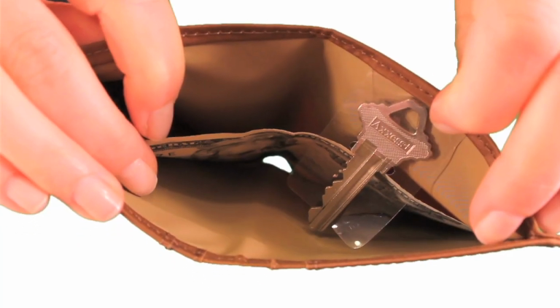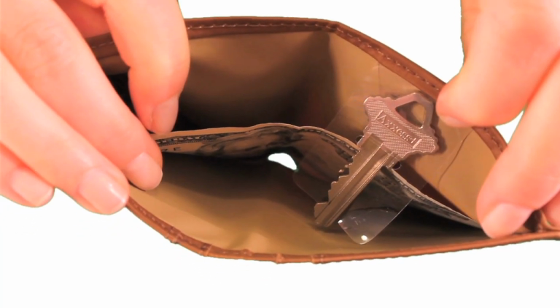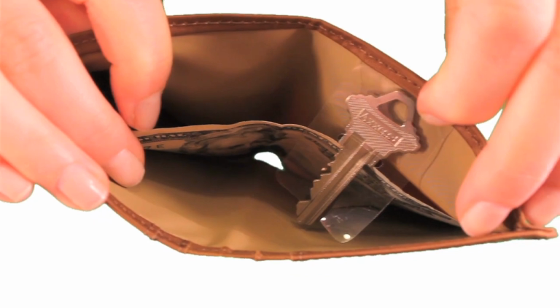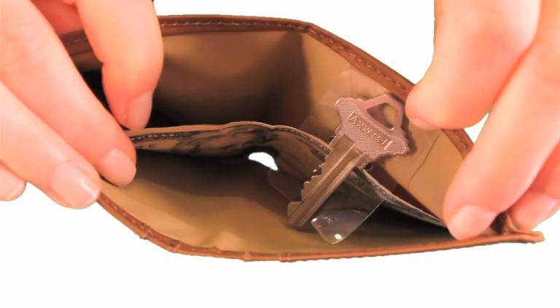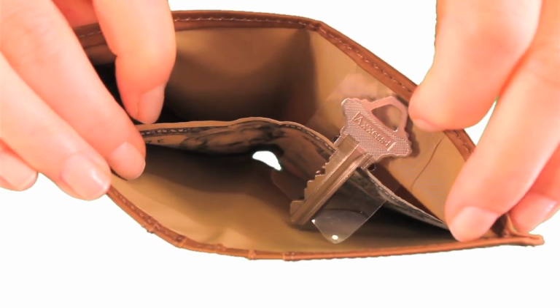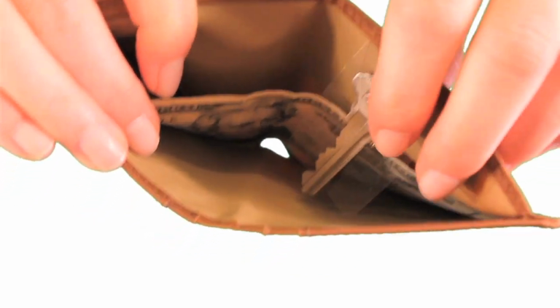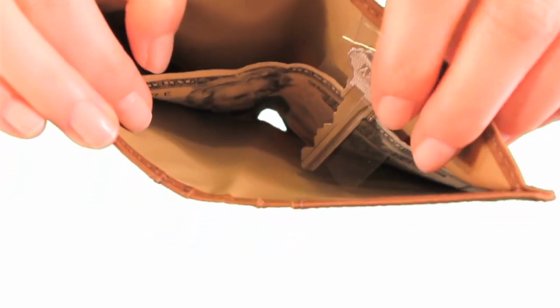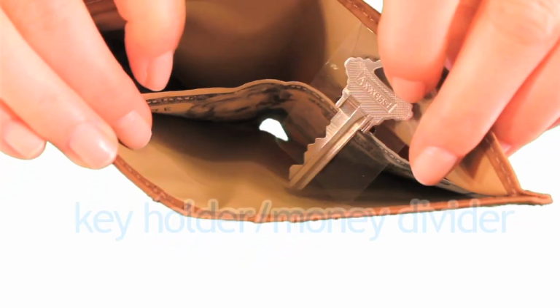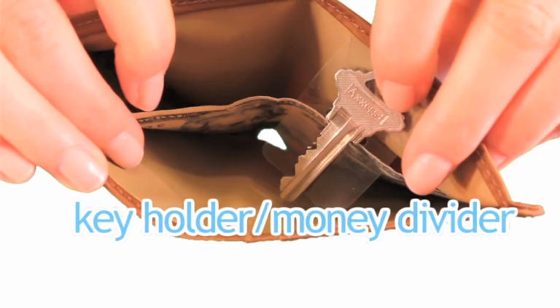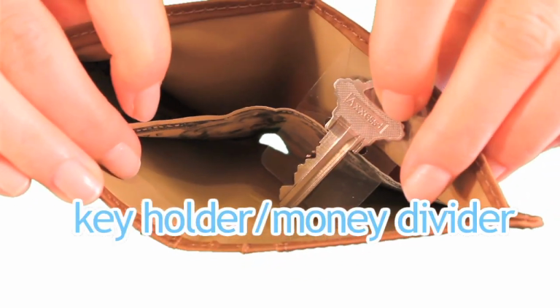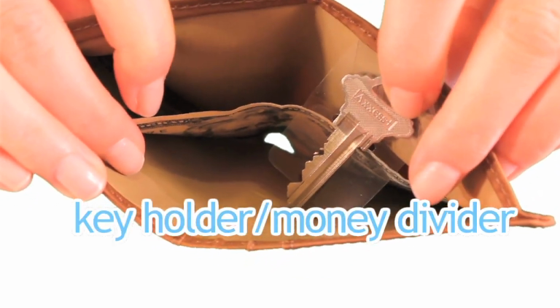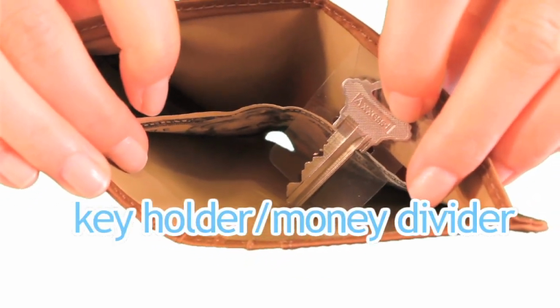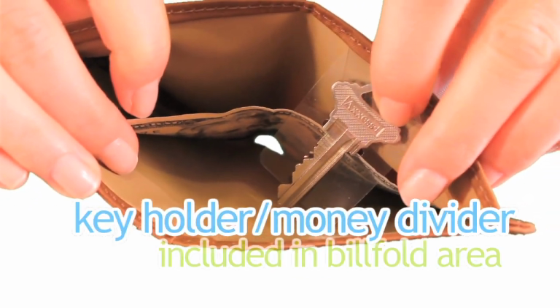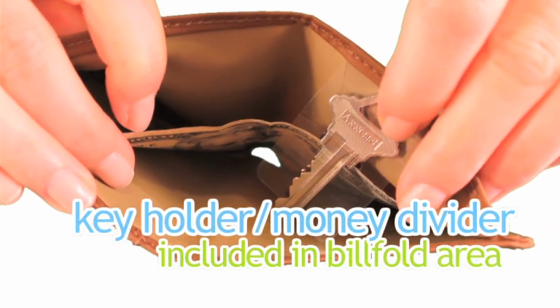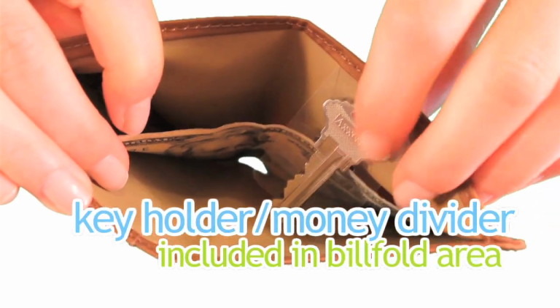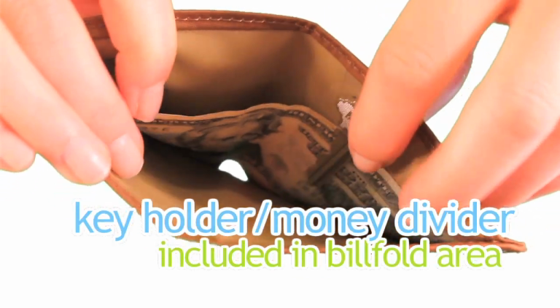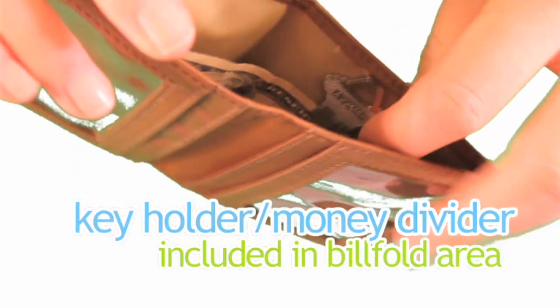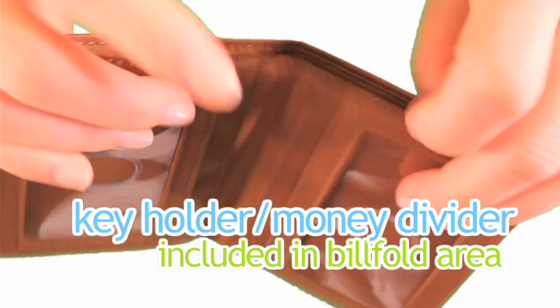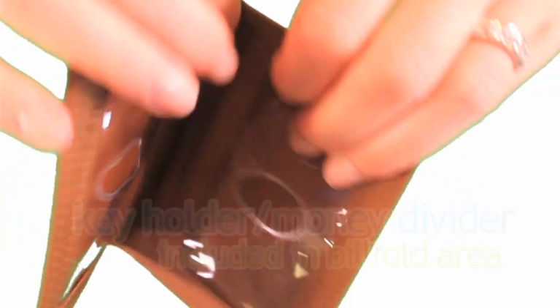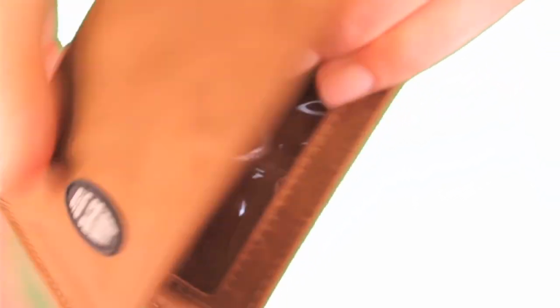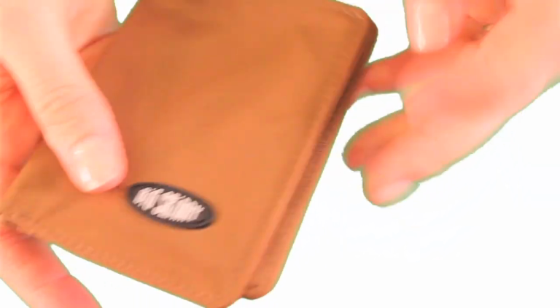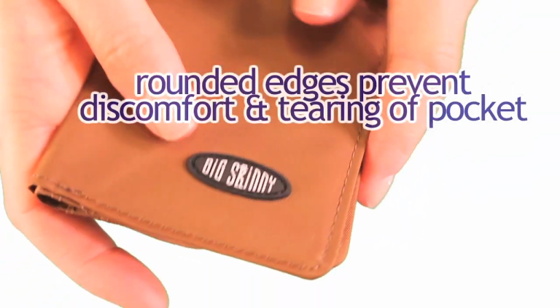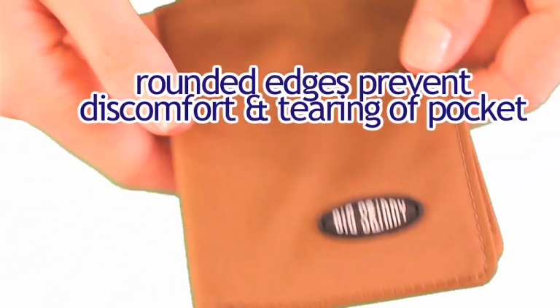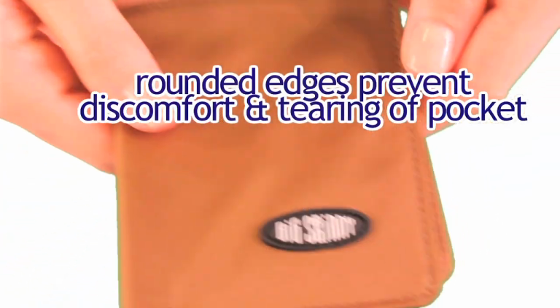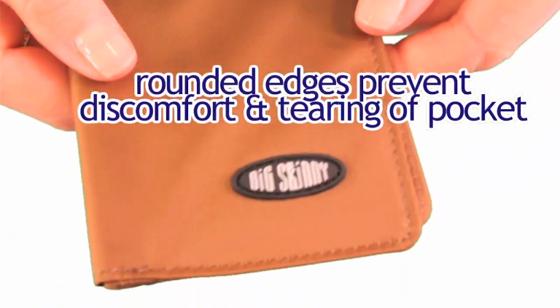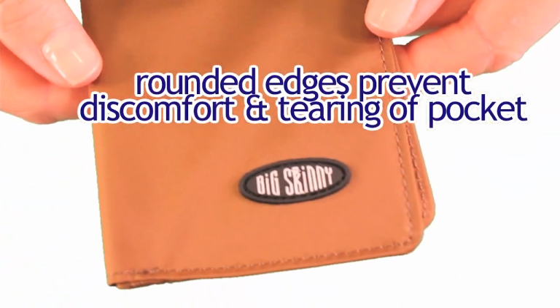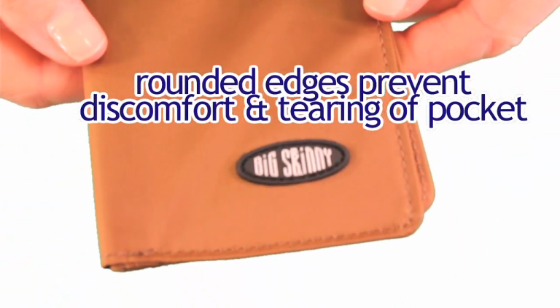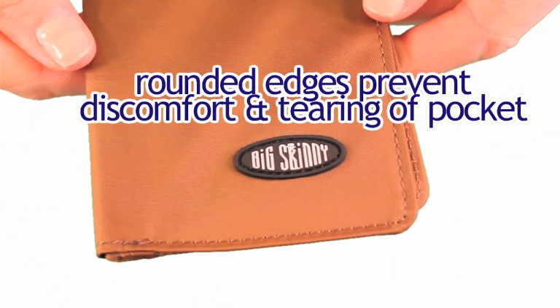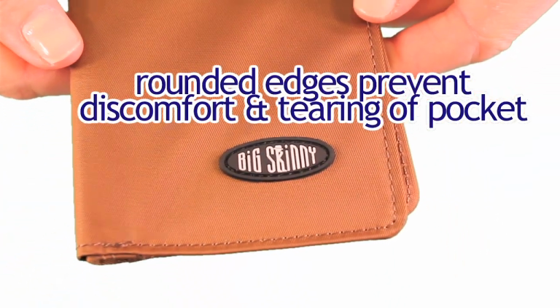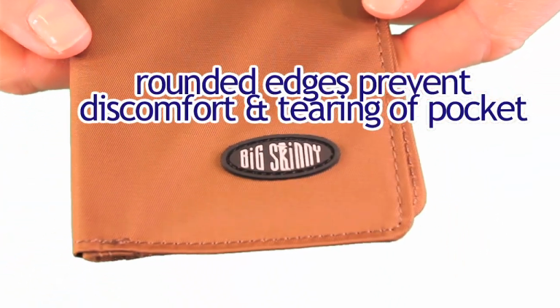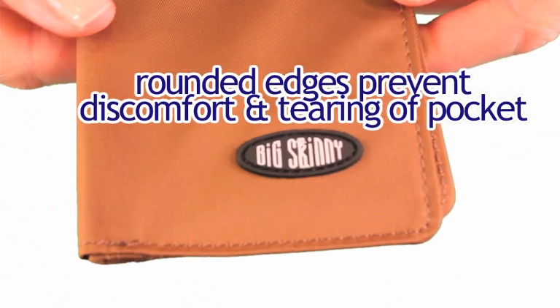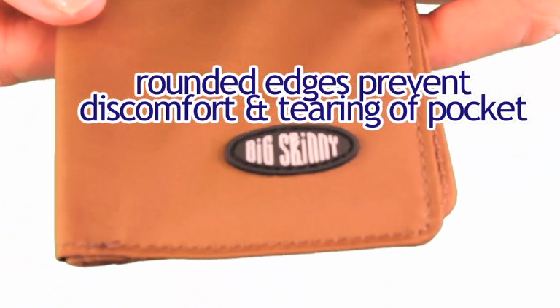An added feature of the Metro Wallet is that it also comes with a key holder money divider in the bill area. And the corners of the wallet are rounded, so you won't have any sharp points cutting into your pants pockets.